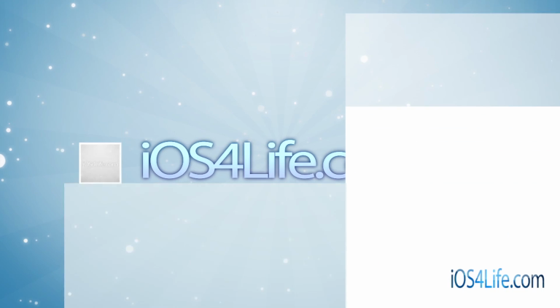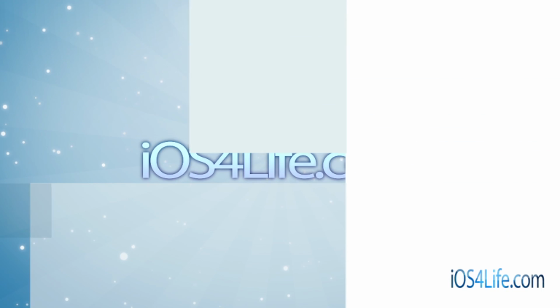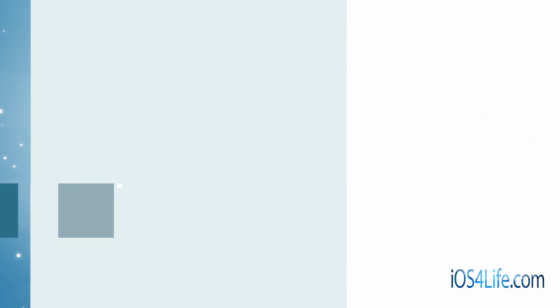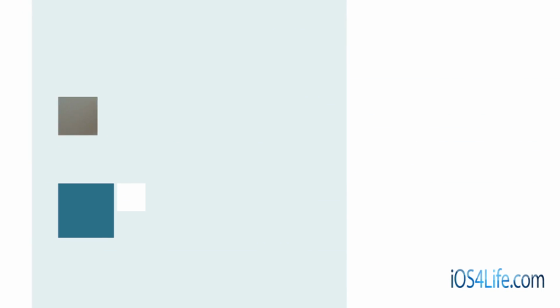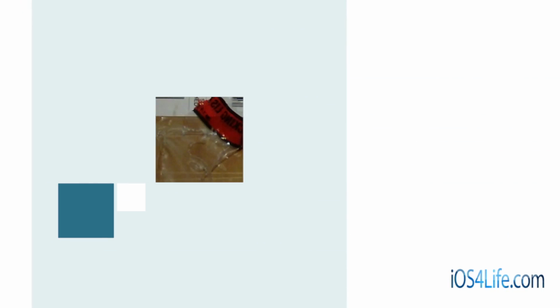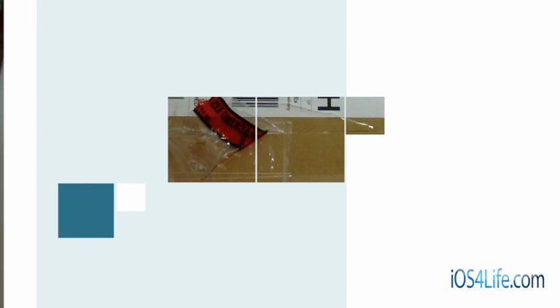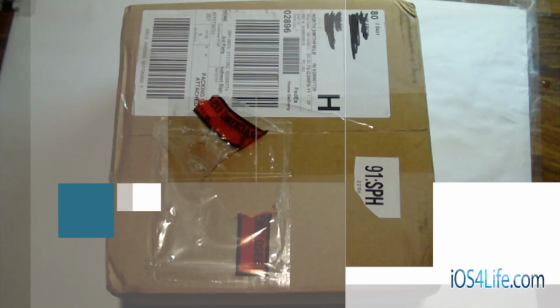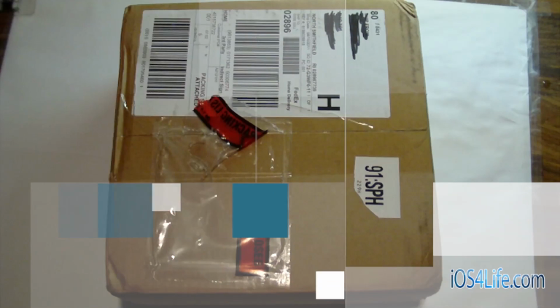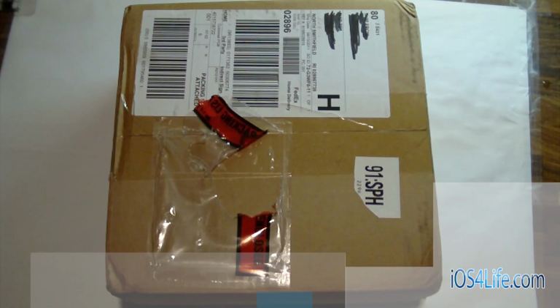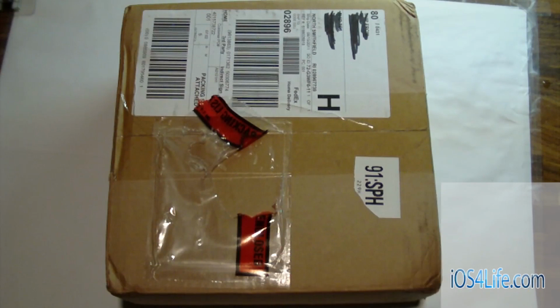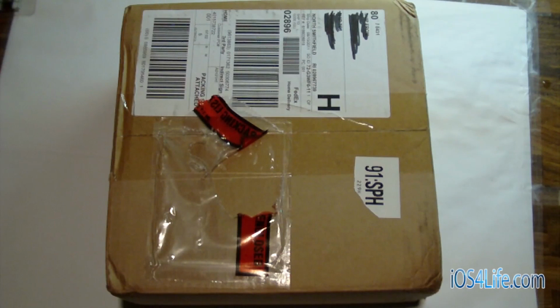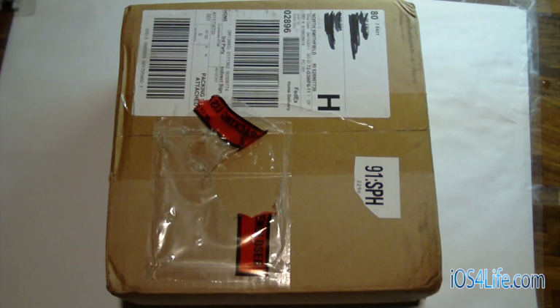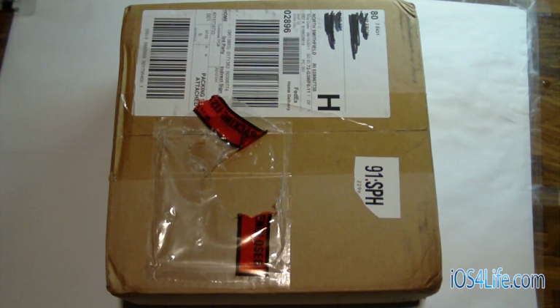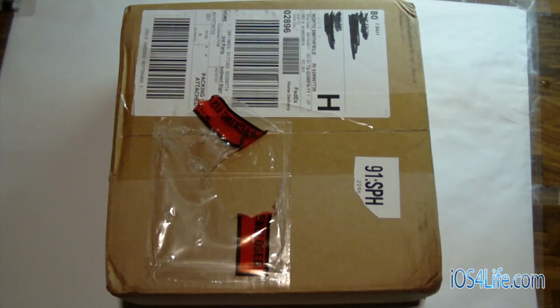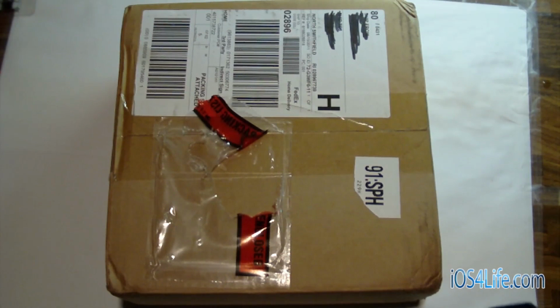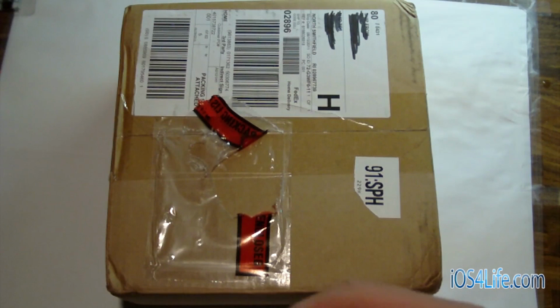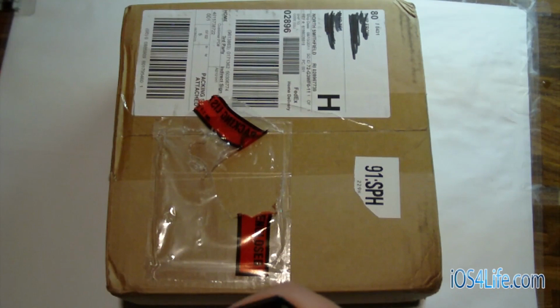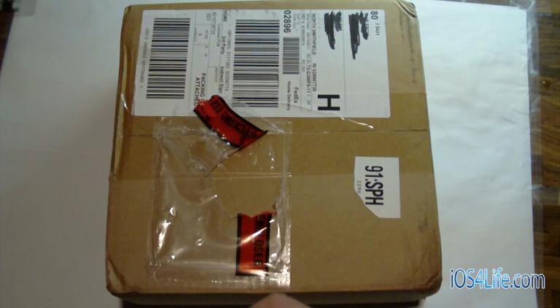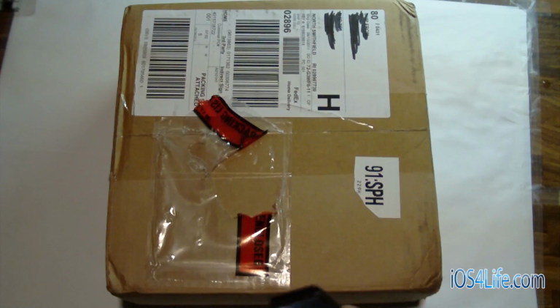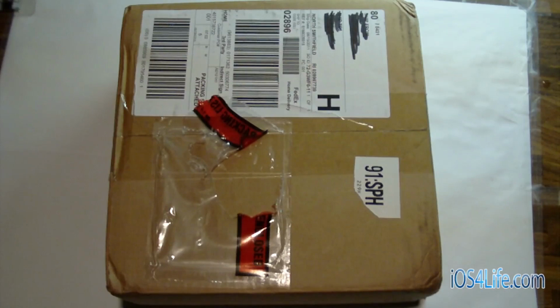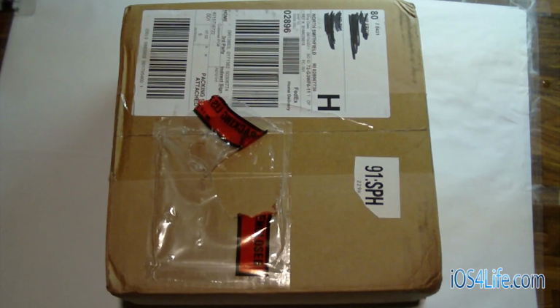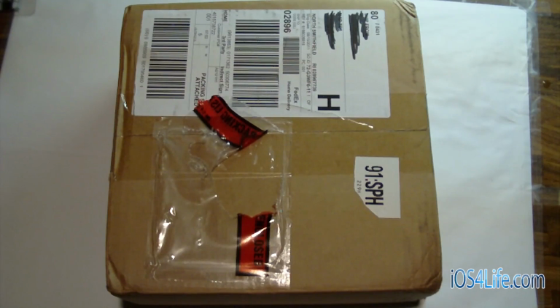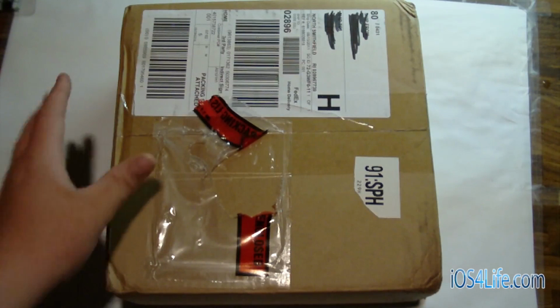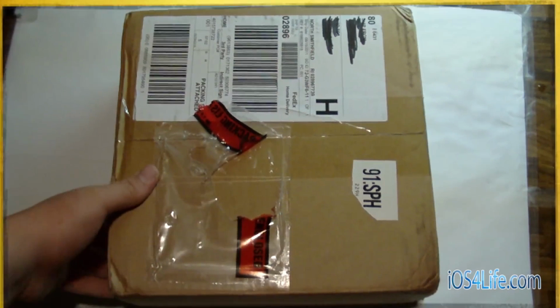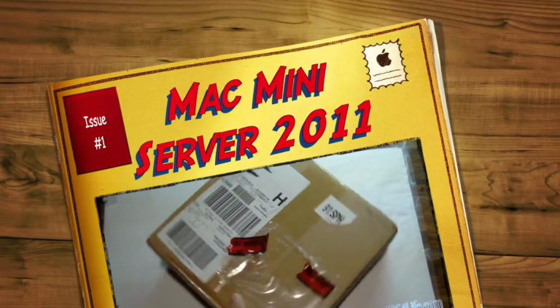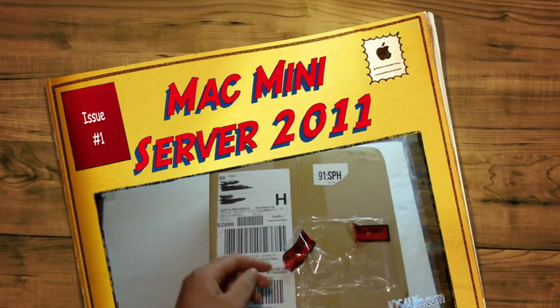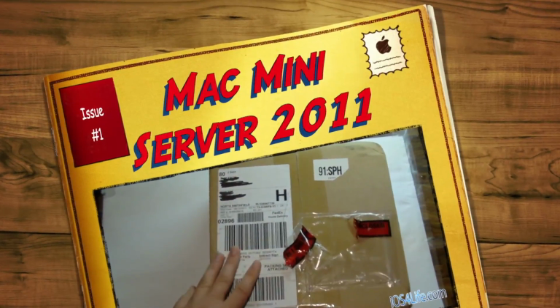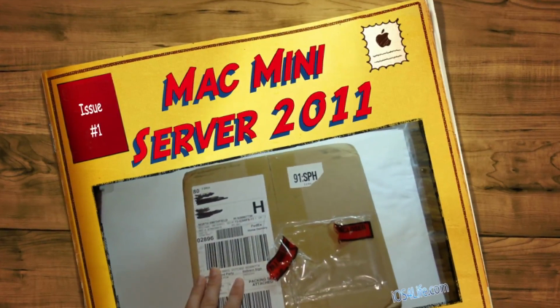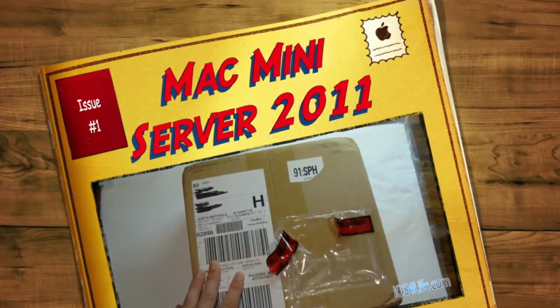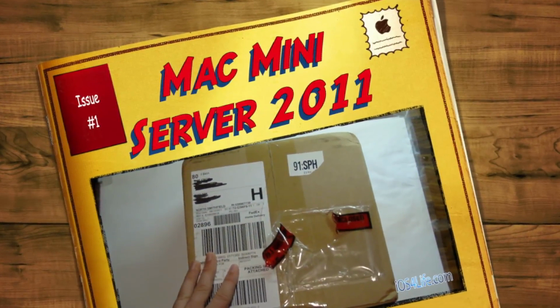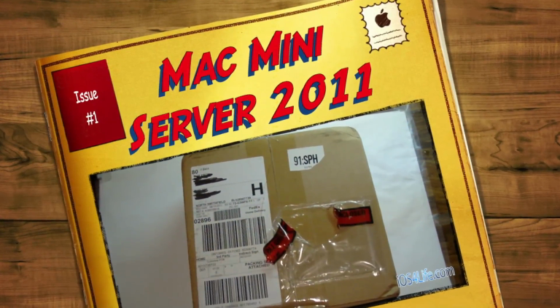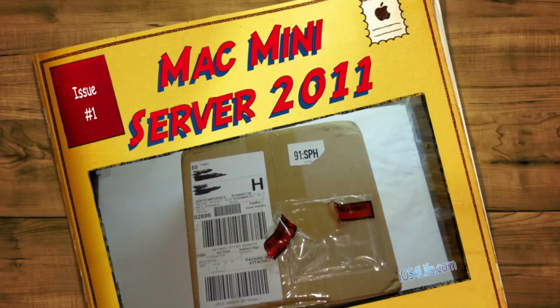Hey guys, it's Mr. AJ's Tech here. Today we've got an unboxing of the Mac Mini Server 2011 Quad-Core i7. So let's just go ahead and cut into this because I'm excited to open it.